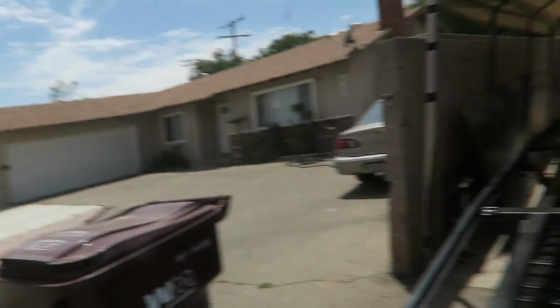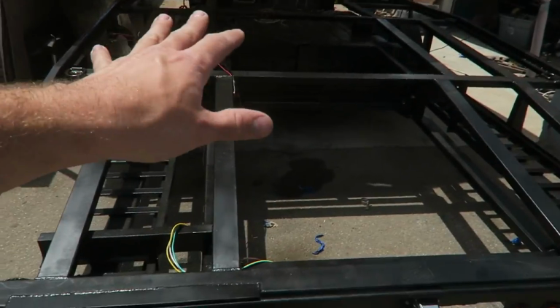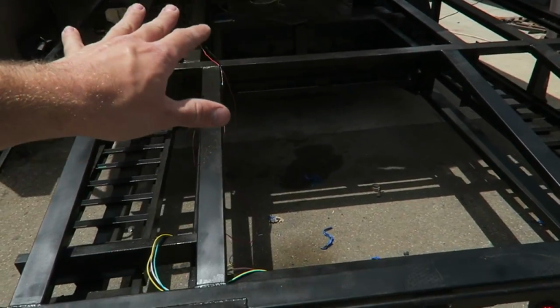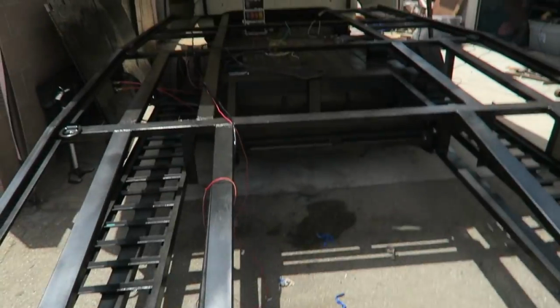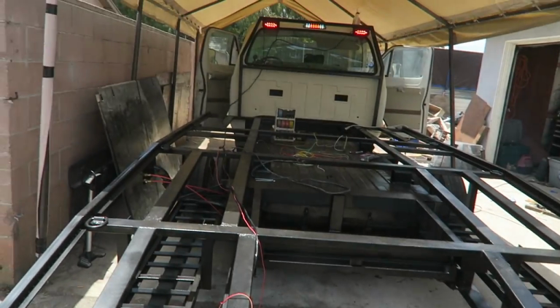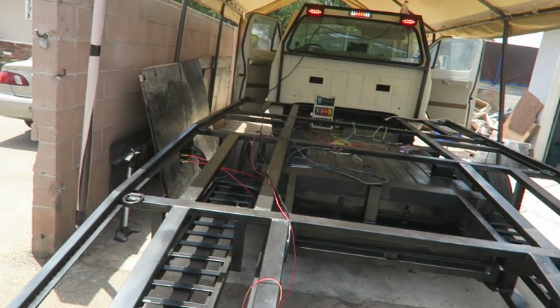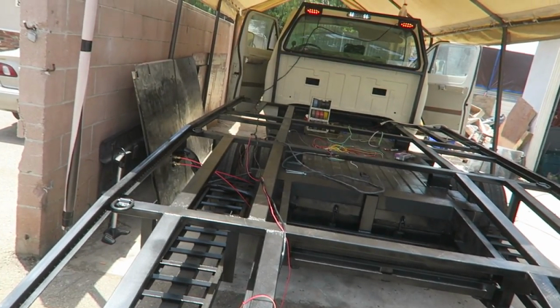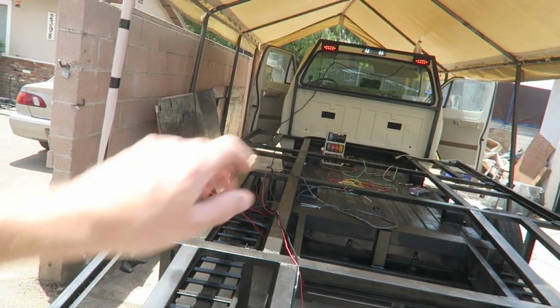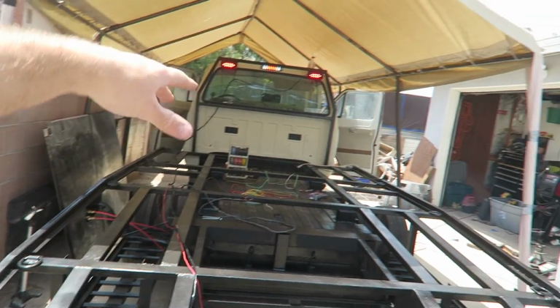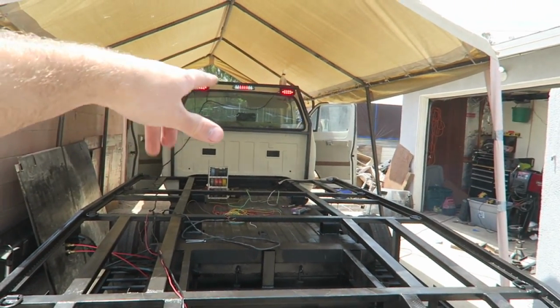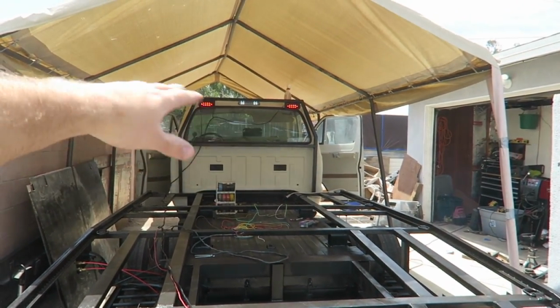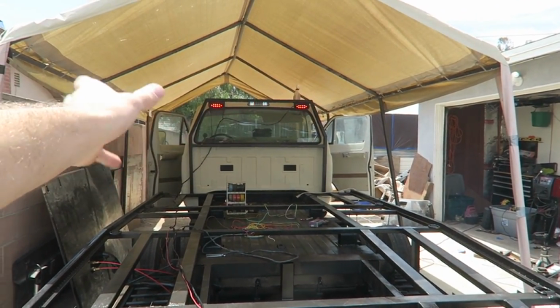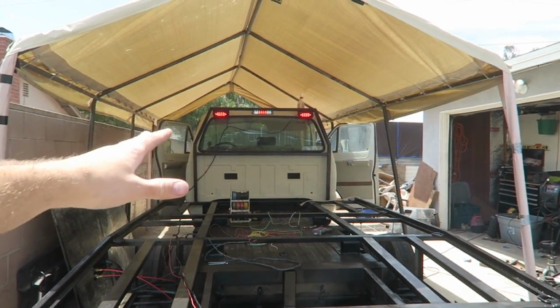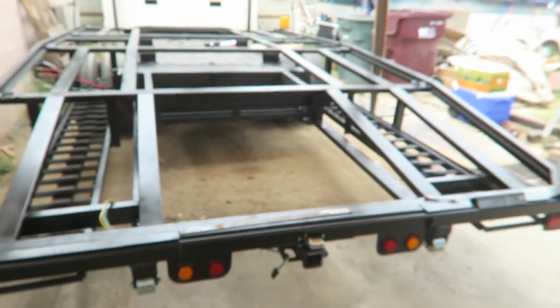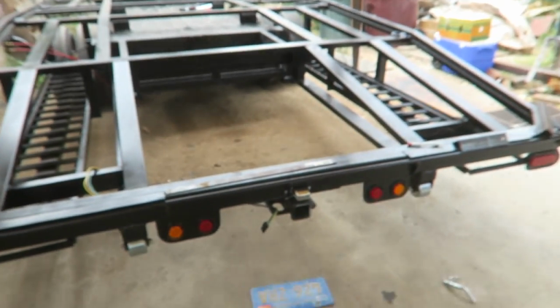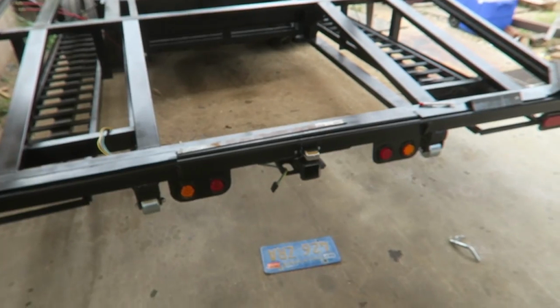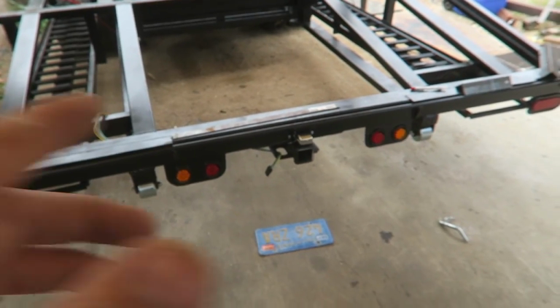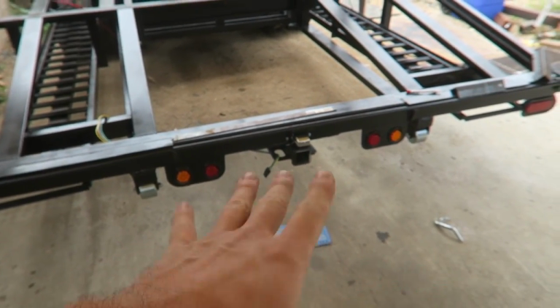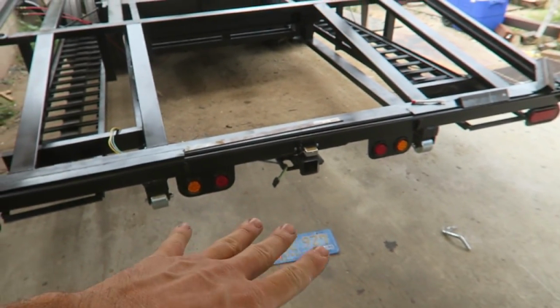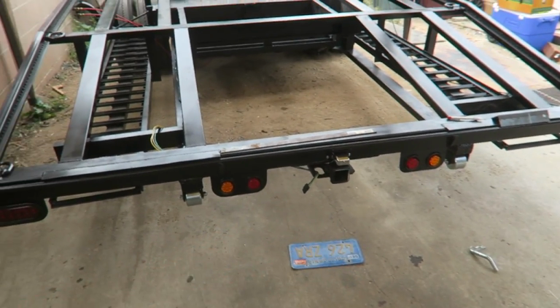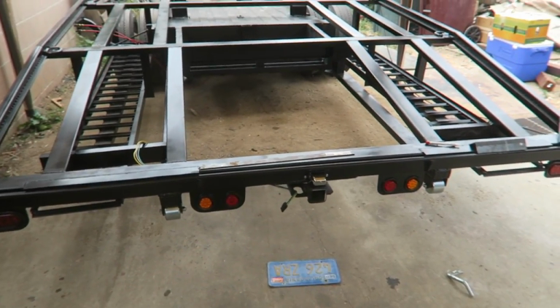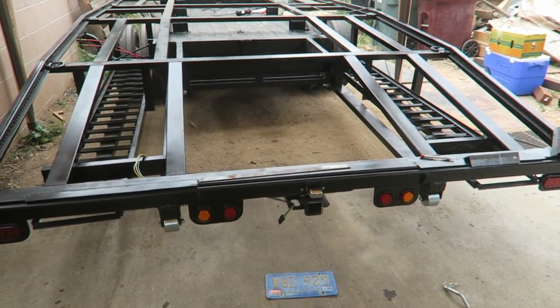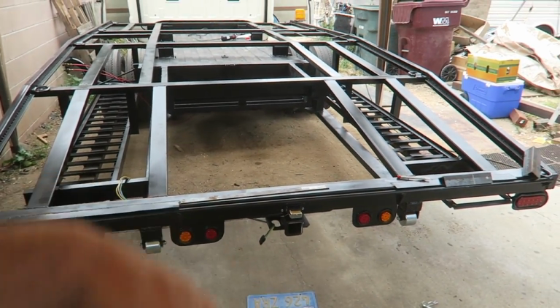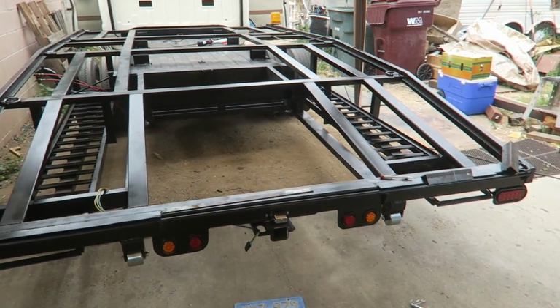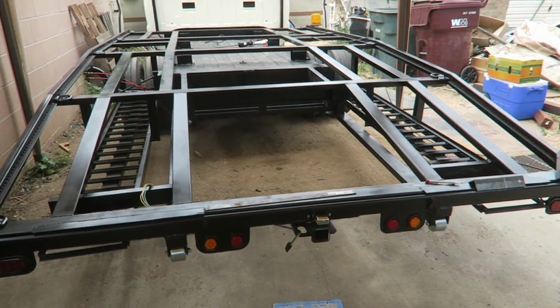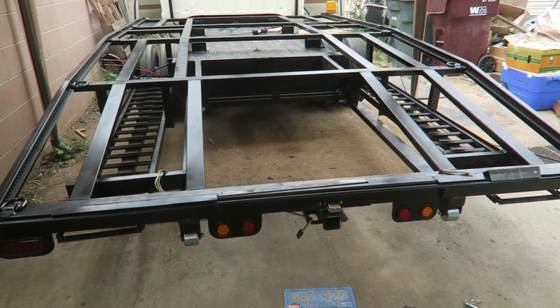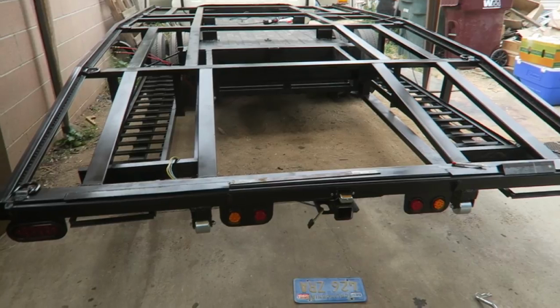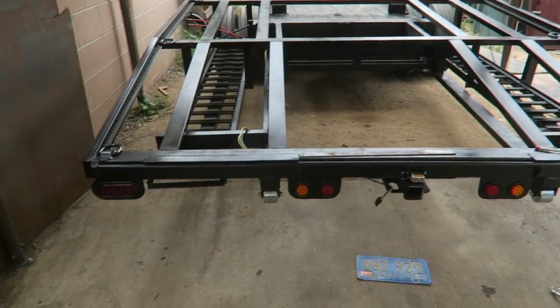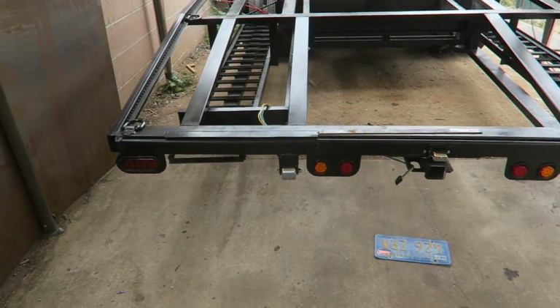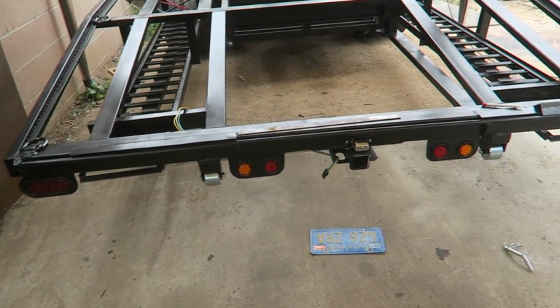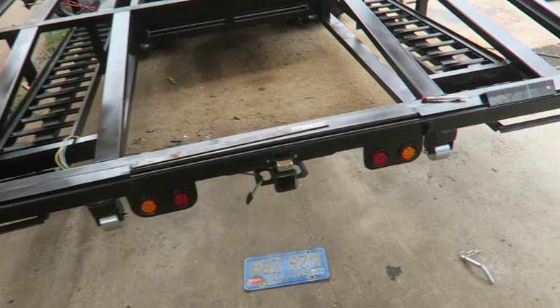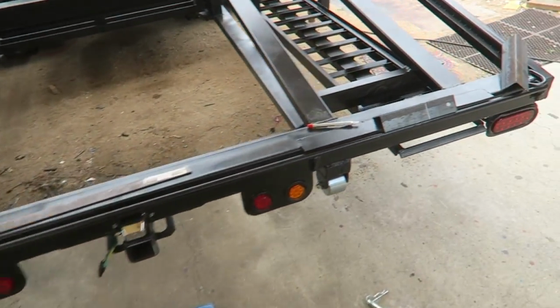We can get some diamond plate on this thing, put some vehicles up here, do some last minute touches, final touches on the cab. I'm thinking I'm going to make a little hitch receiver for my license plate, and if I ever tow something I can just pull my license plate off so I can go see it anyways. But here's my thoughts.